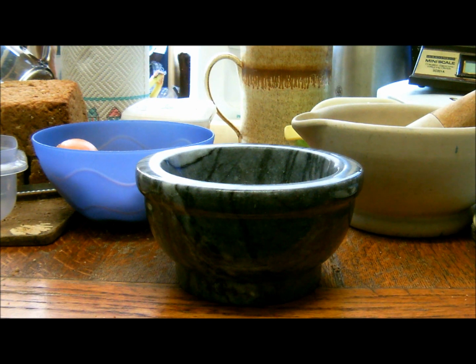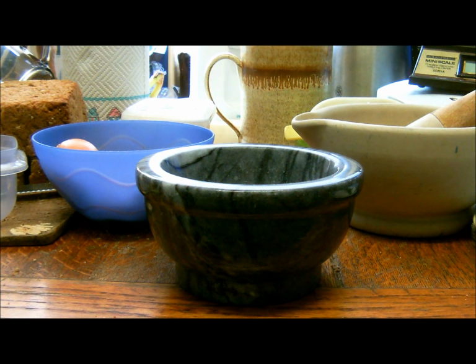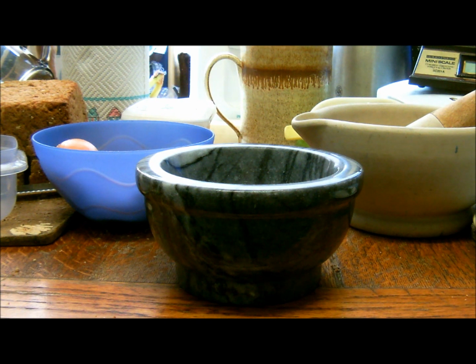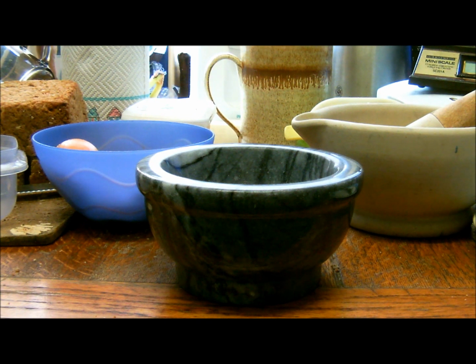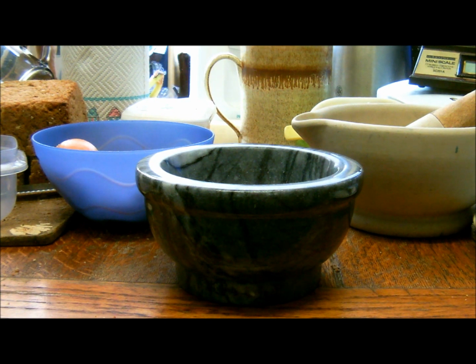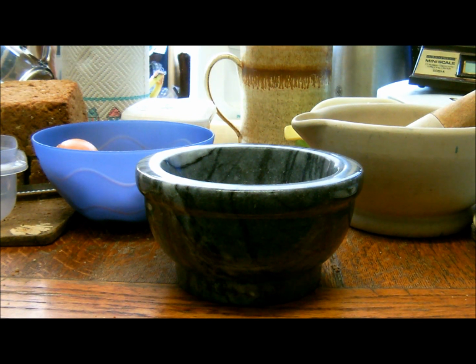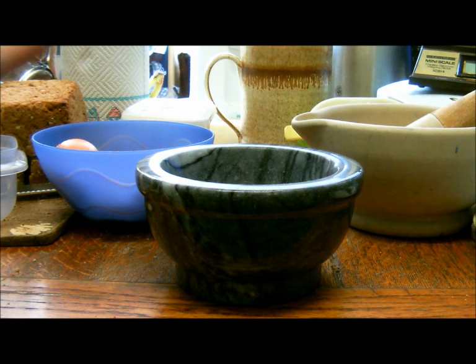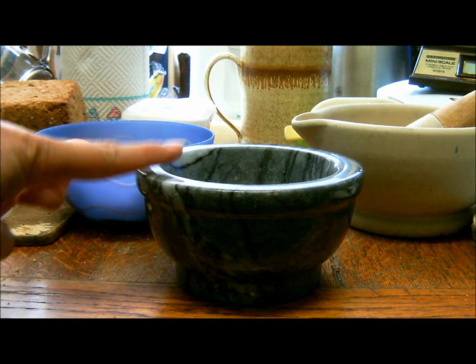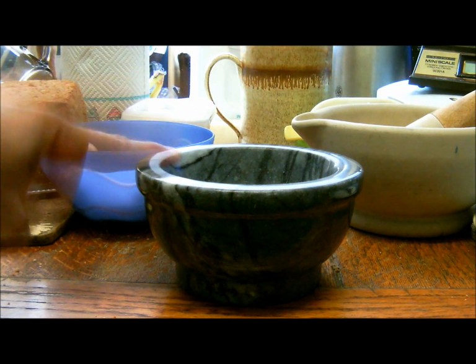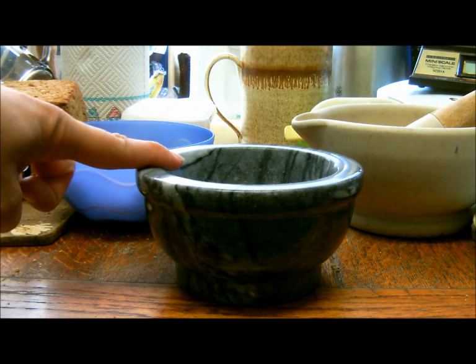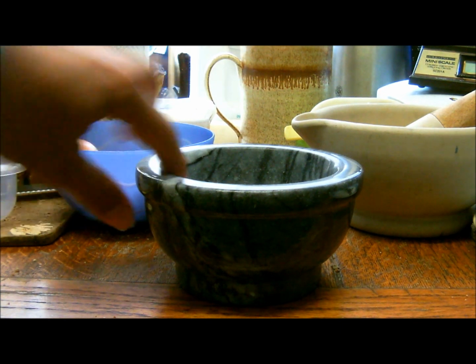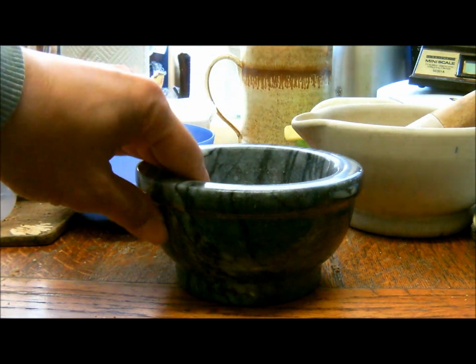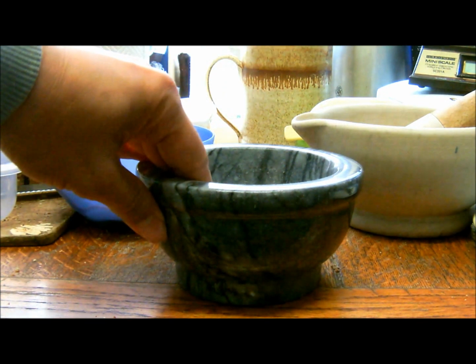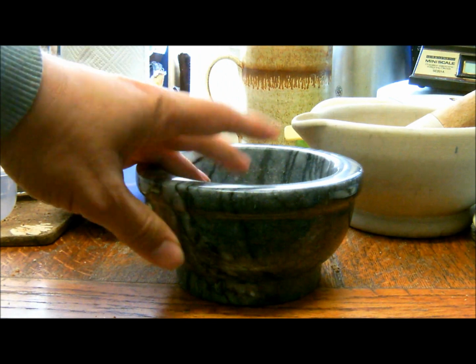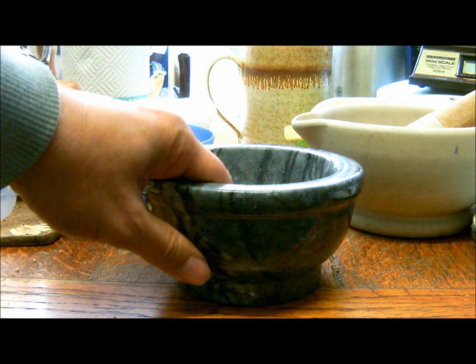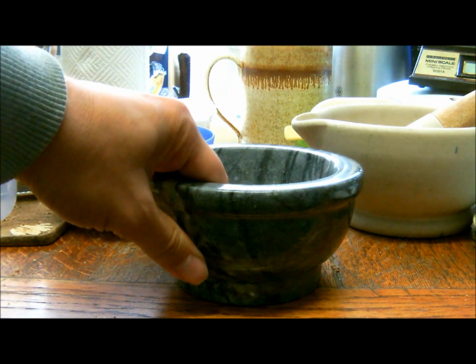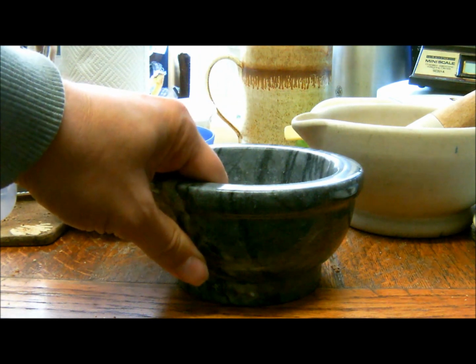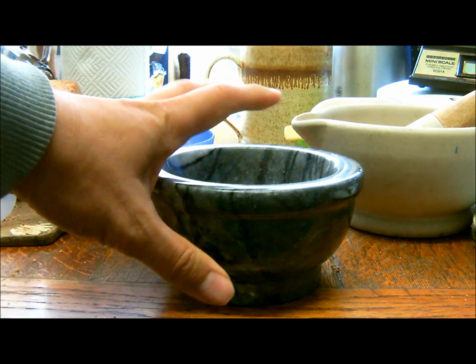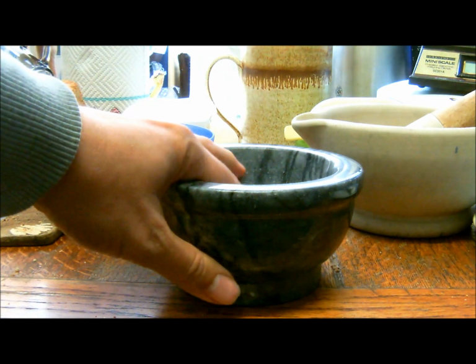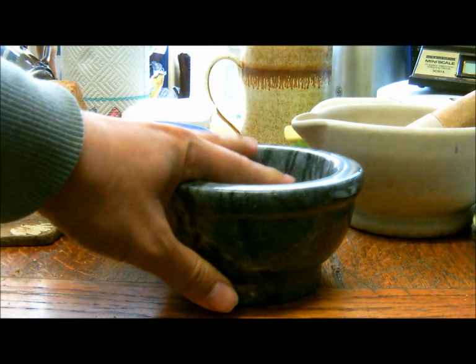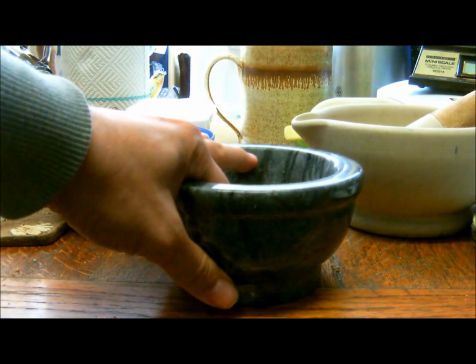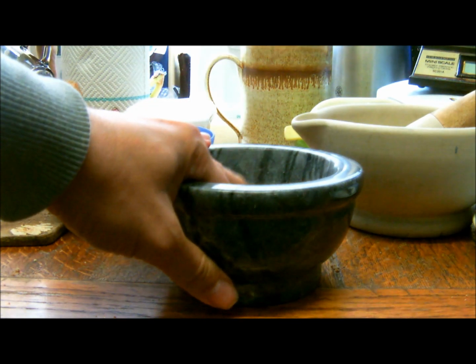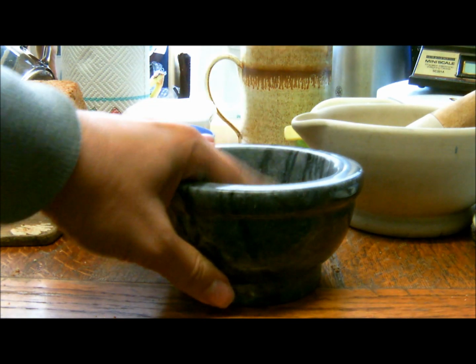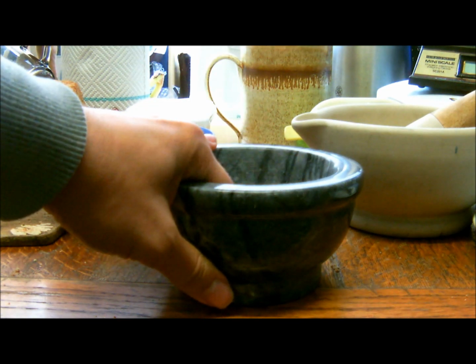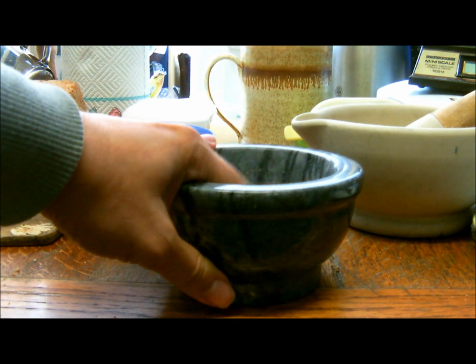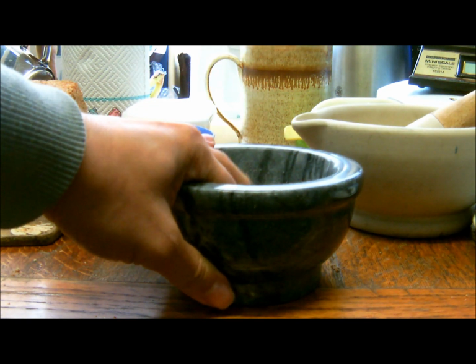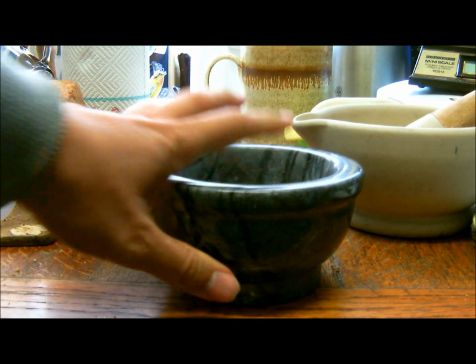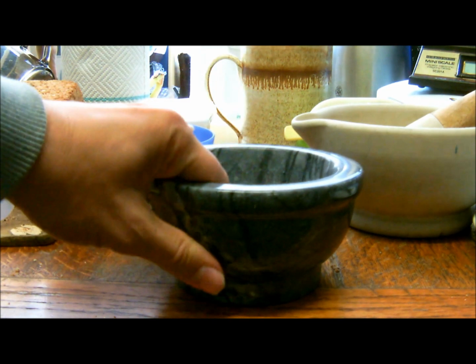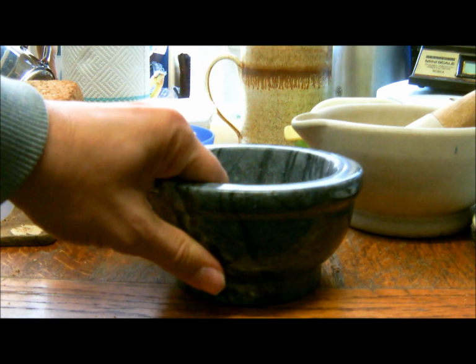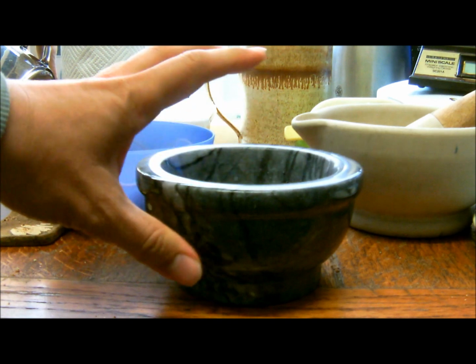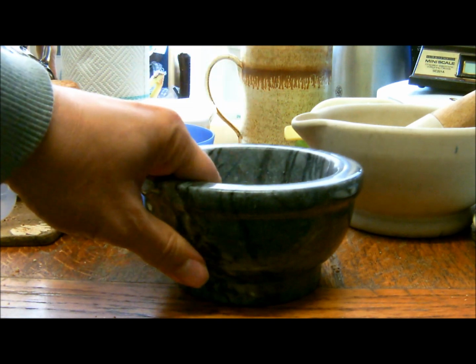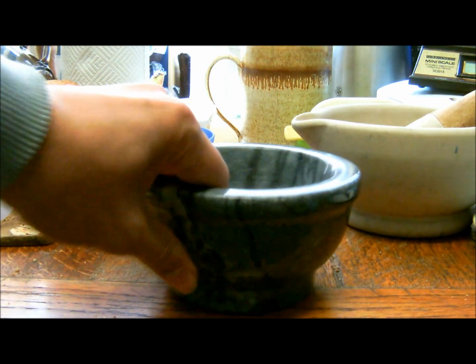The next stage is to crush the eggshells. Do not use this — this is marble, this is calcium carbonate. This will dissolve in citric acid, so when you mix it, that won't work.